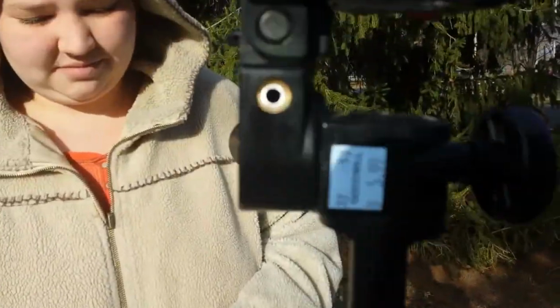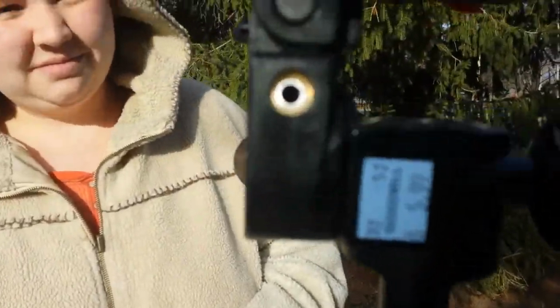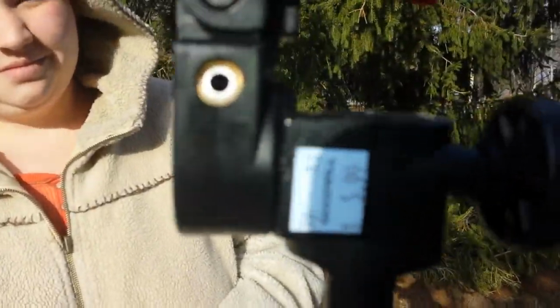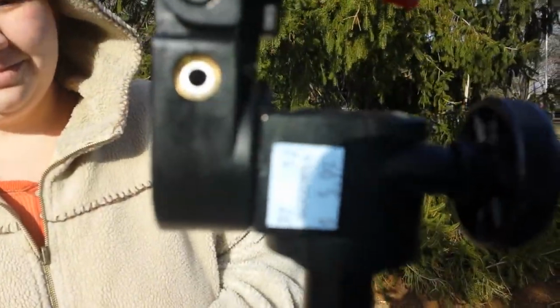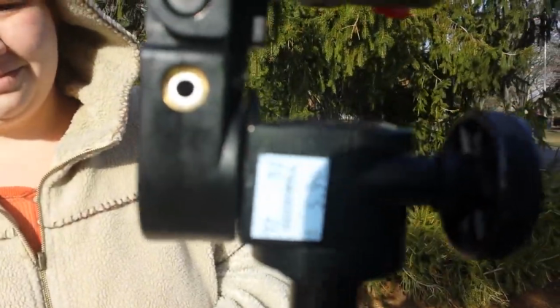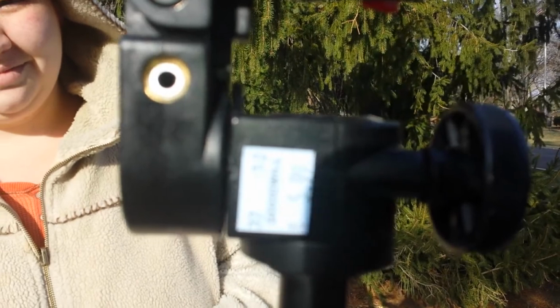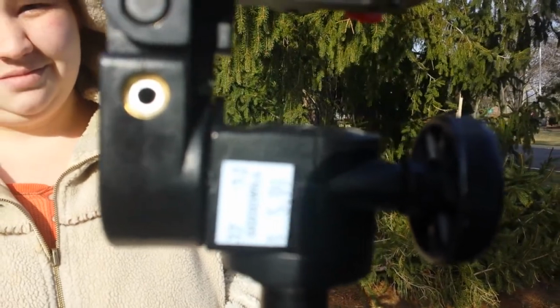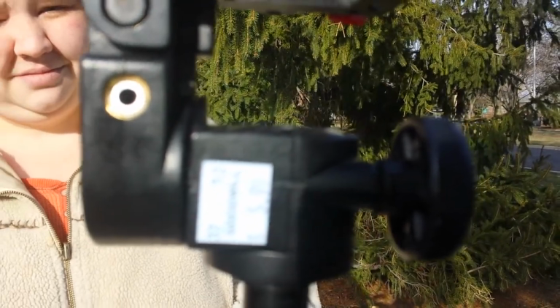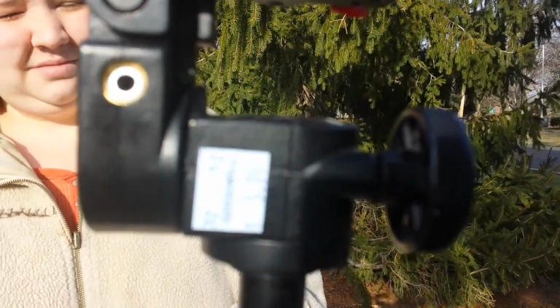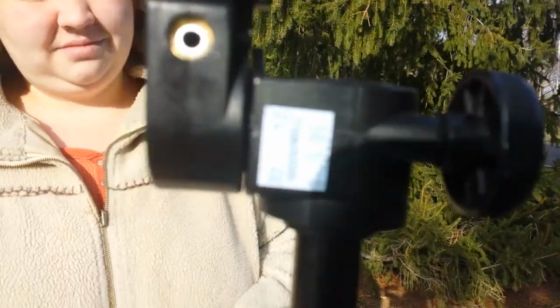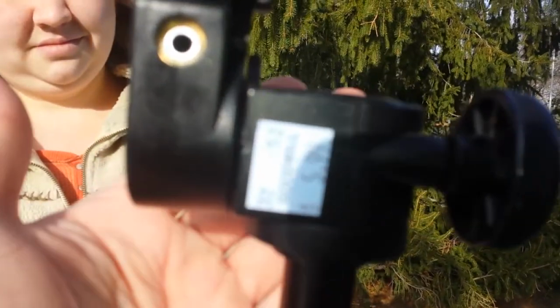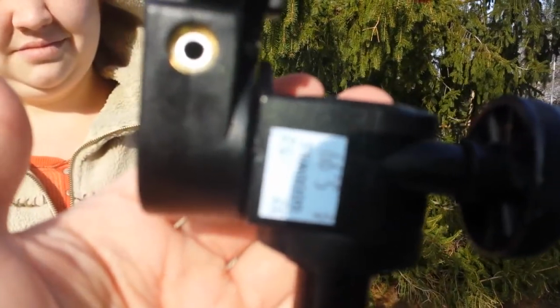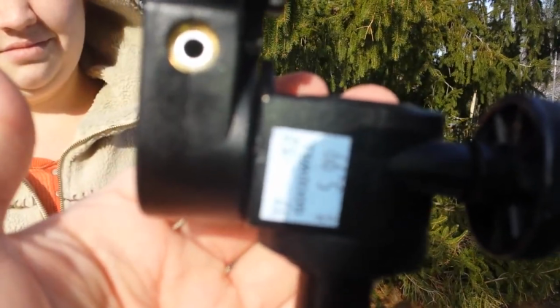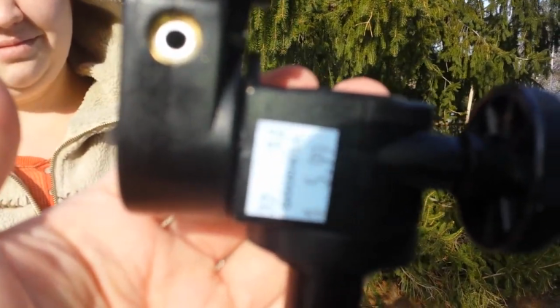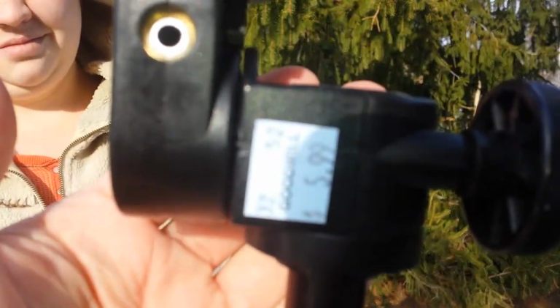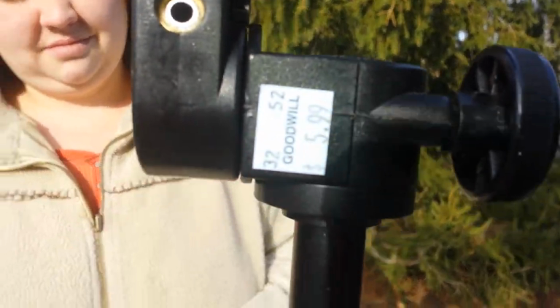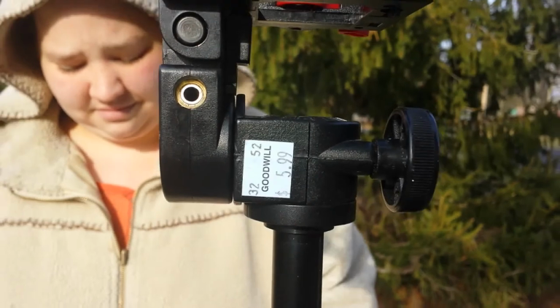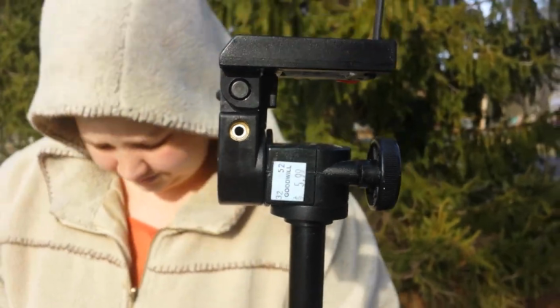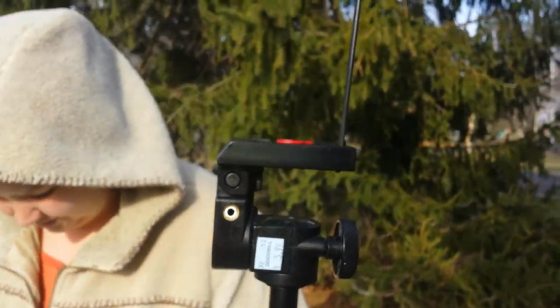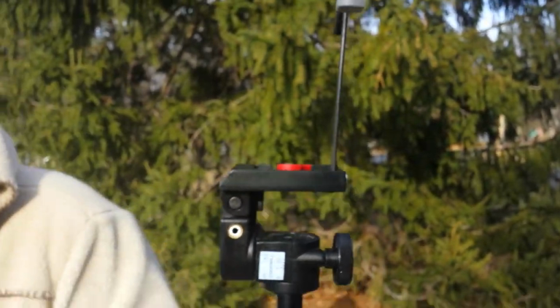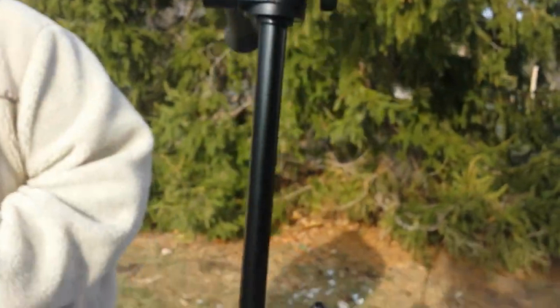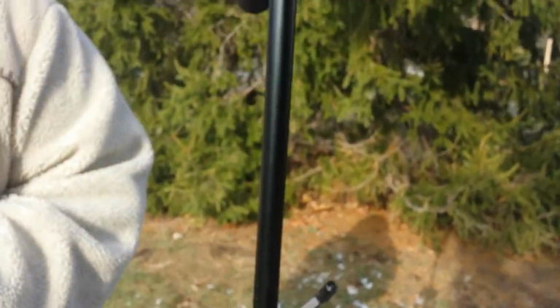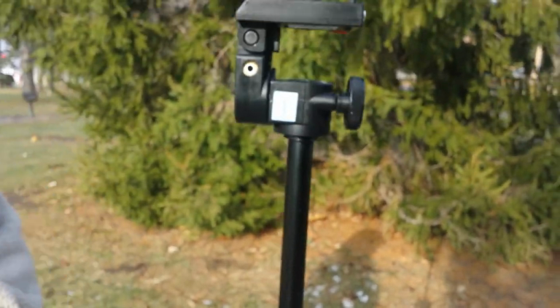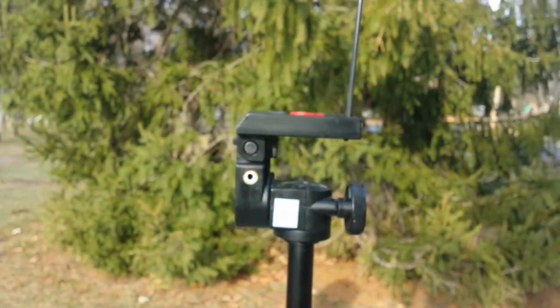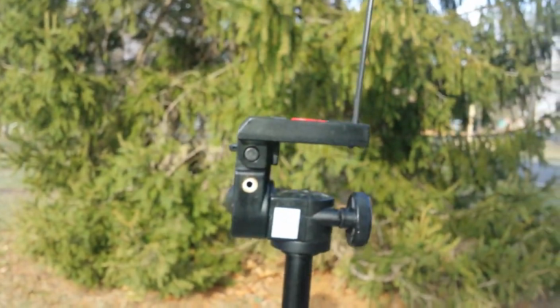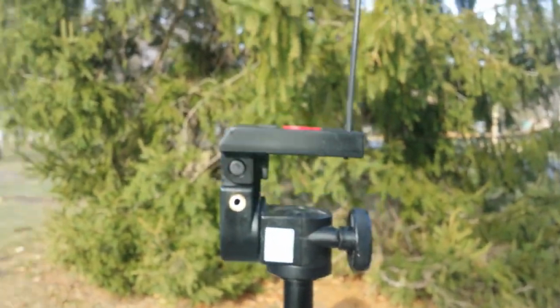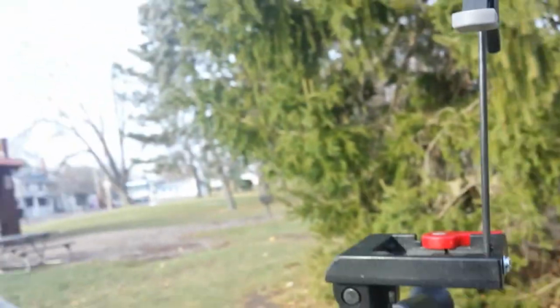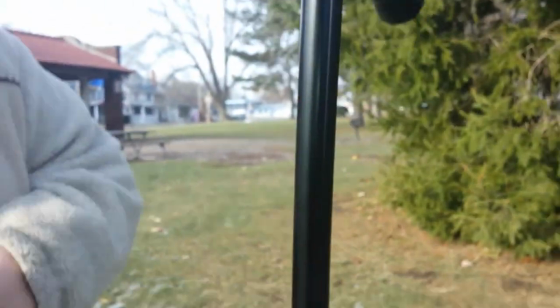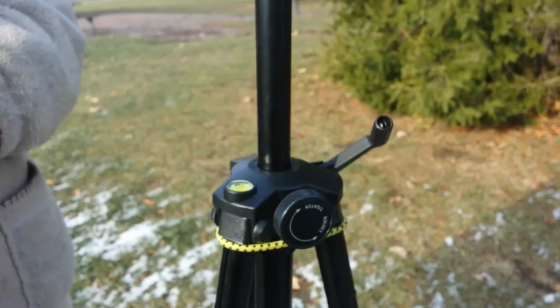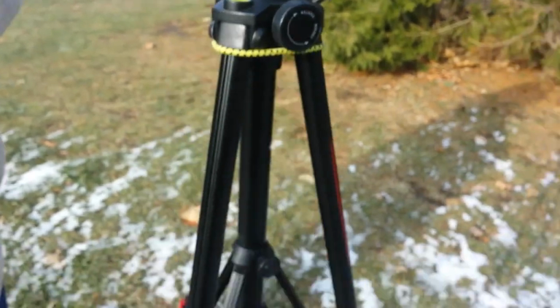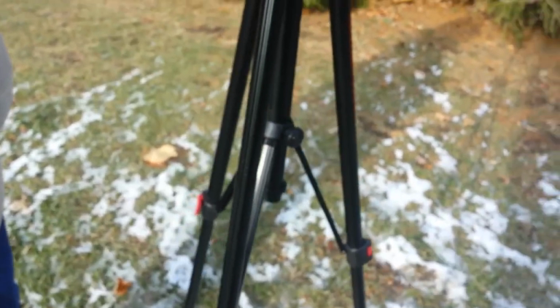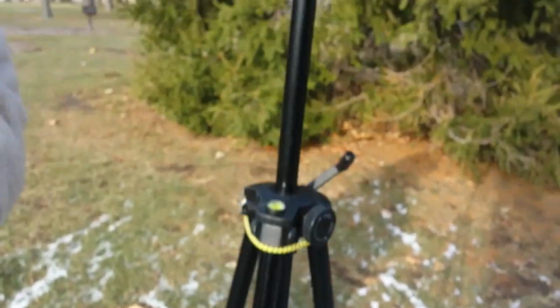I actually got this tripod — $5.99 at Goodwill. So I didn't spend a lot on the tripod itself. It is a fully functional, really nice actual tripod.